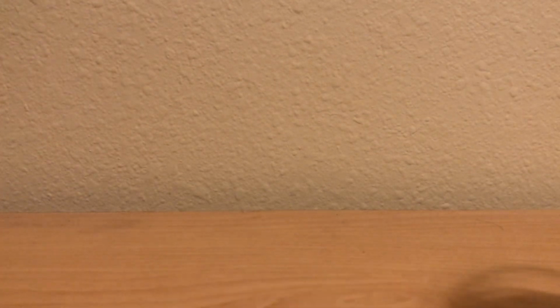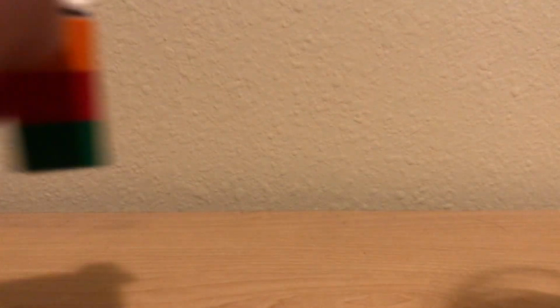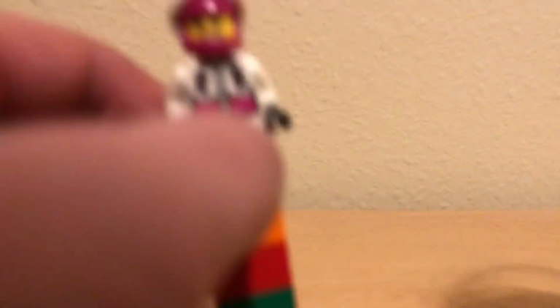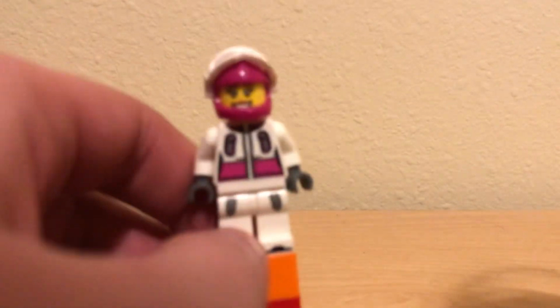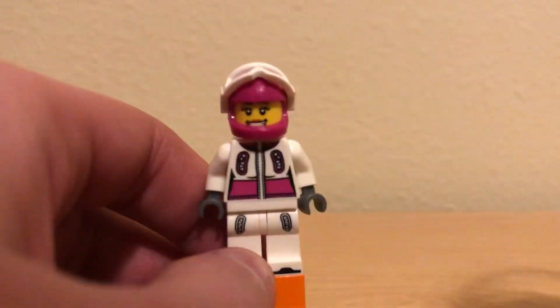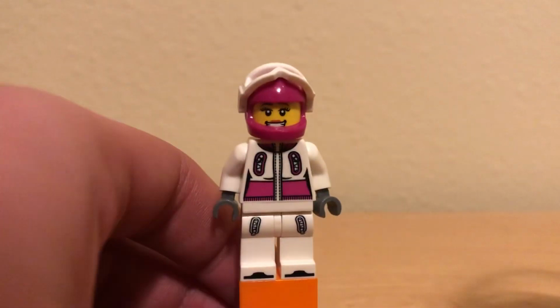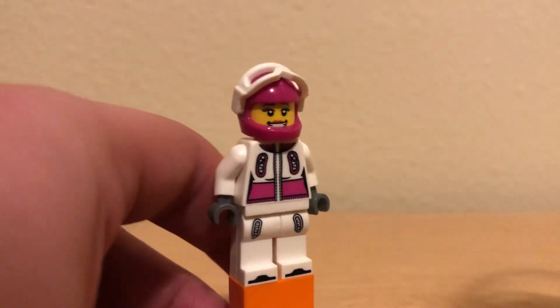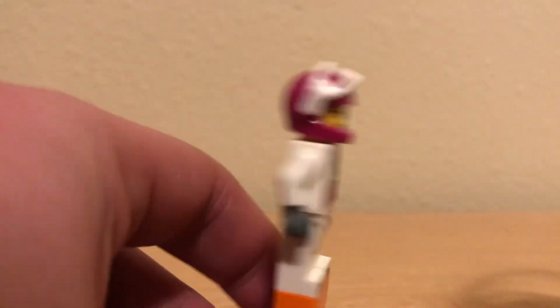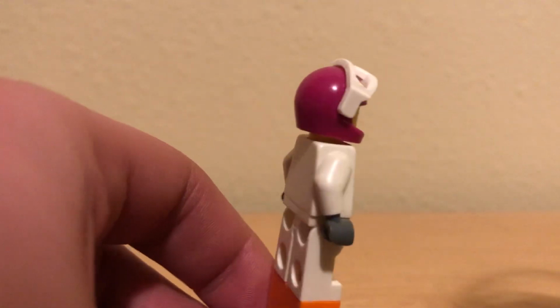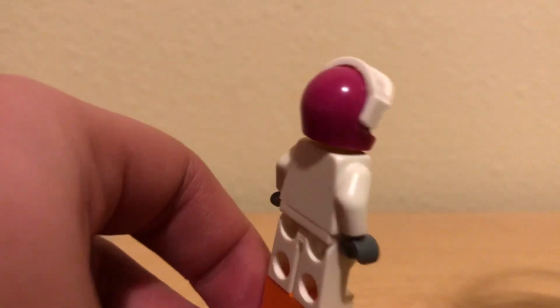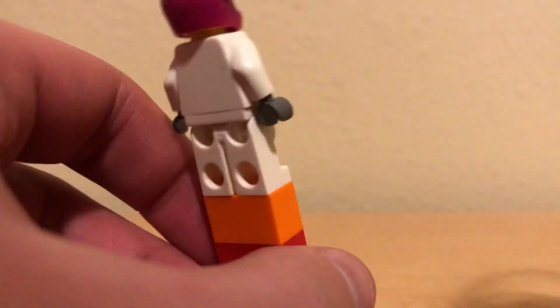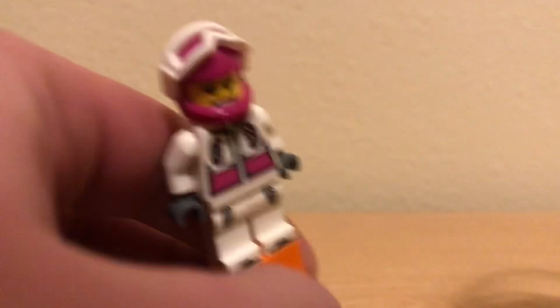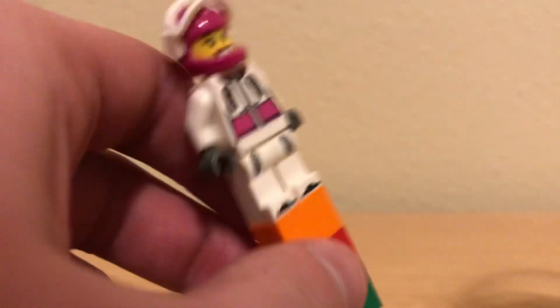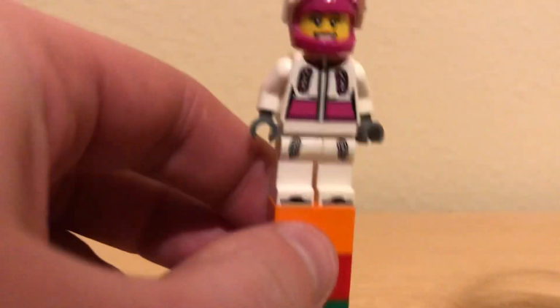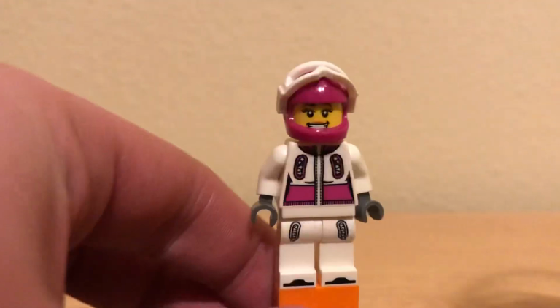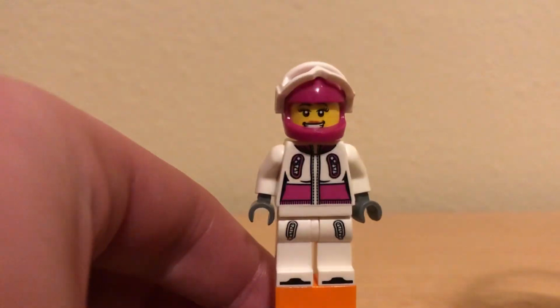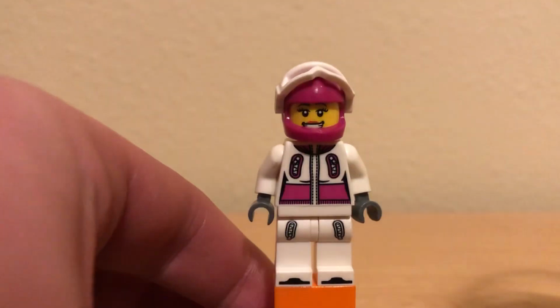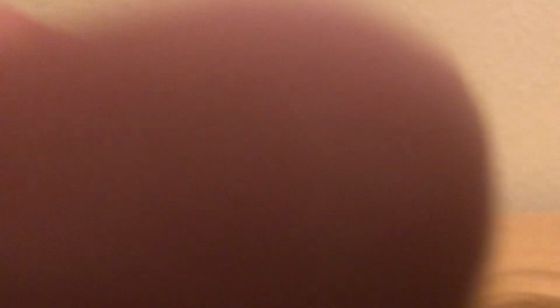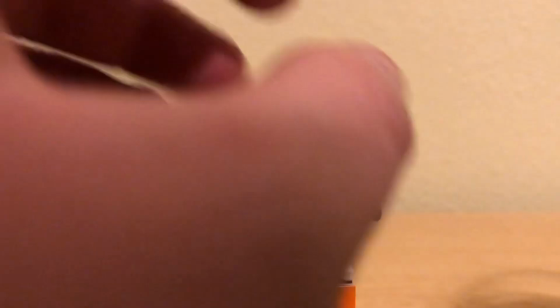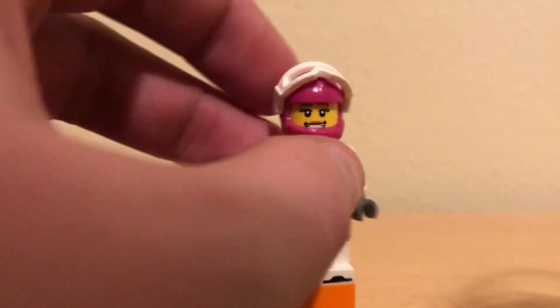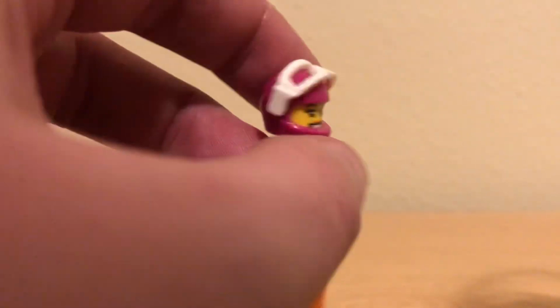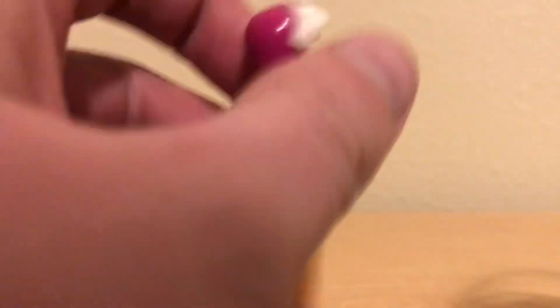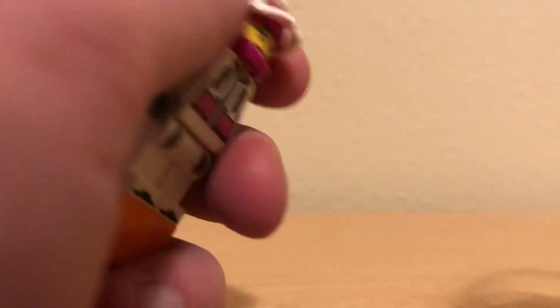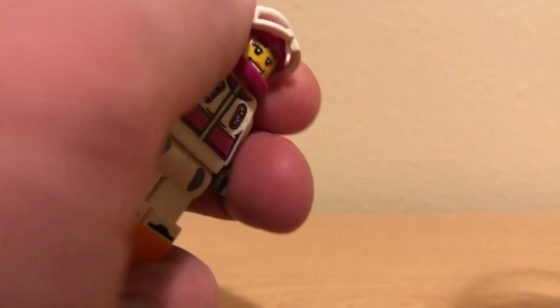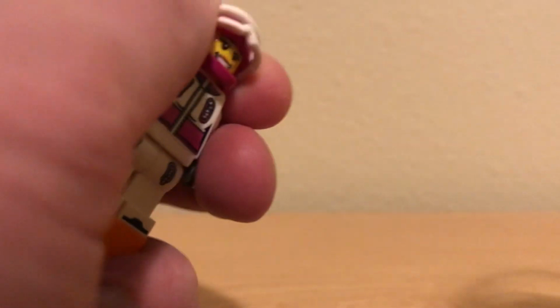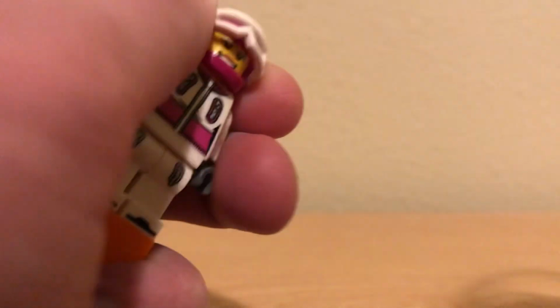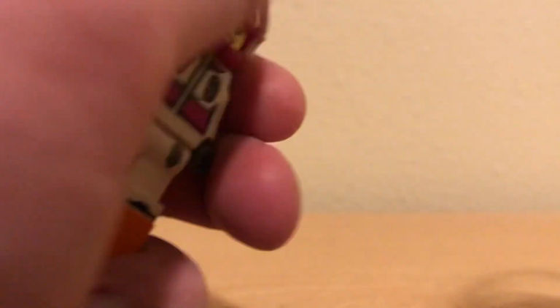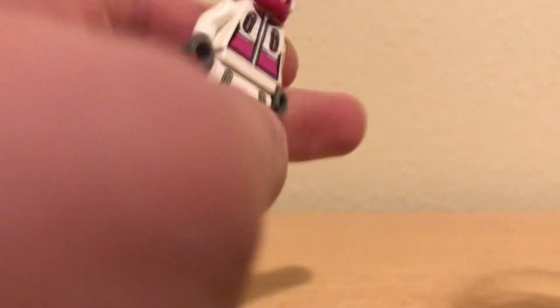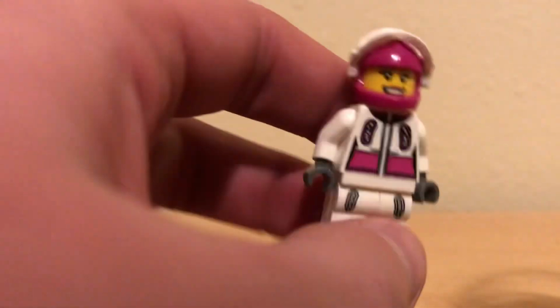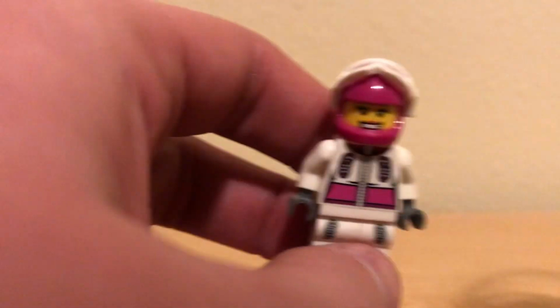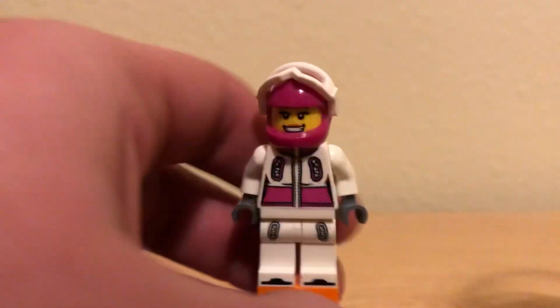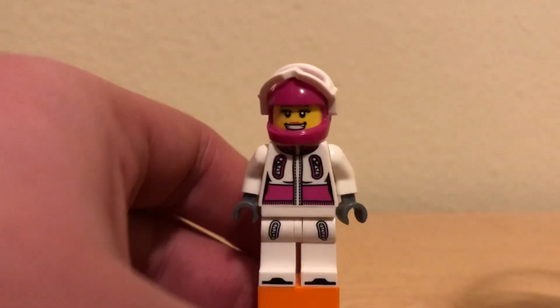What is going on YouTube? Welcome back to Minifigure of the Day. First one in a couple days, but it's gonna be a triple upload tonight.